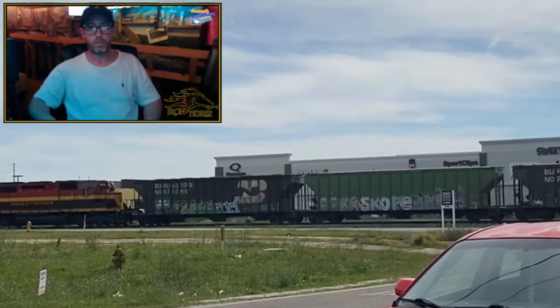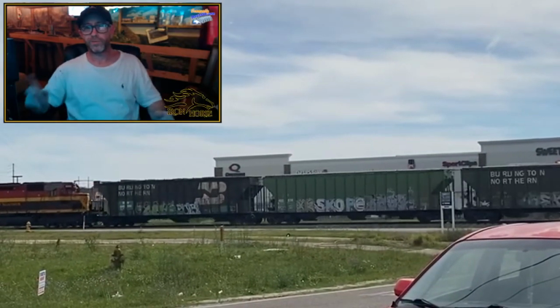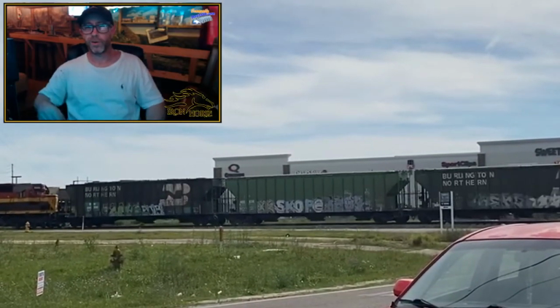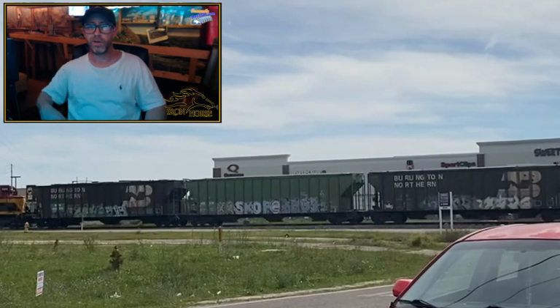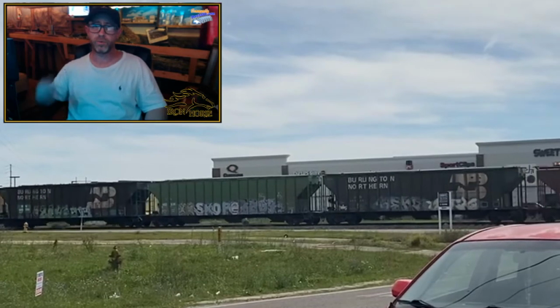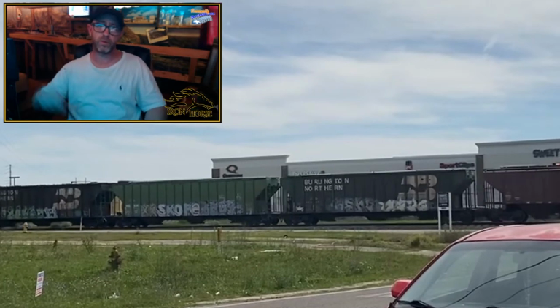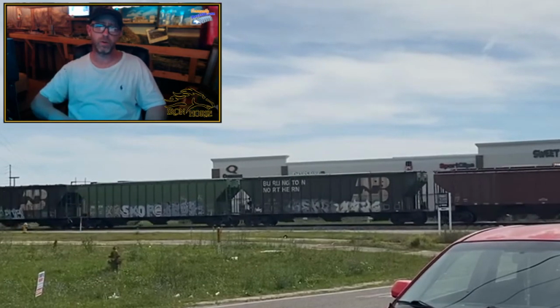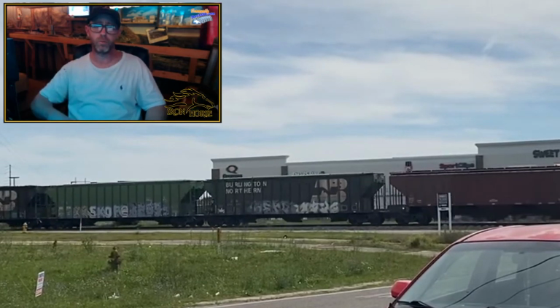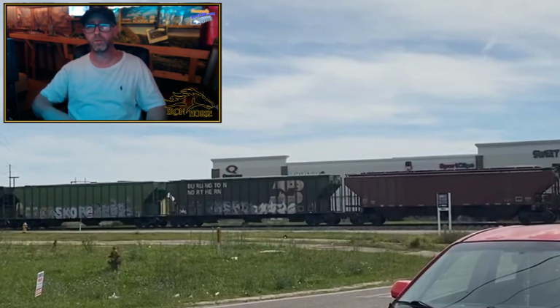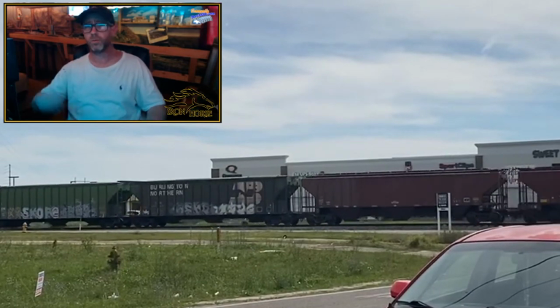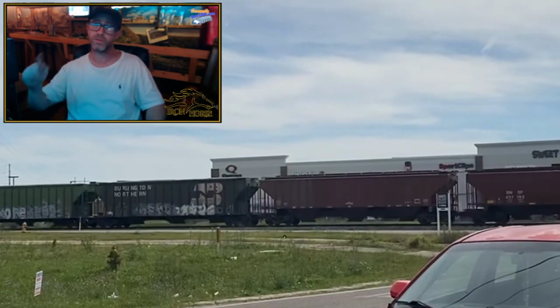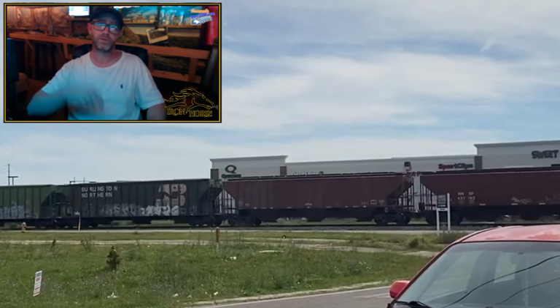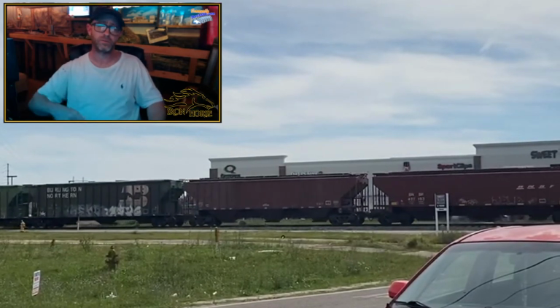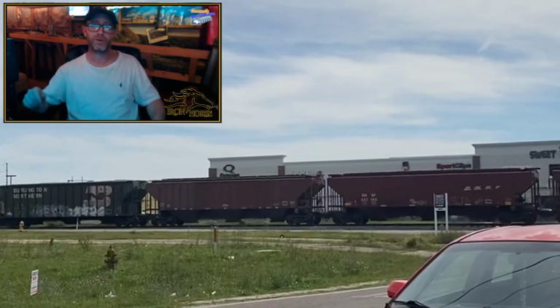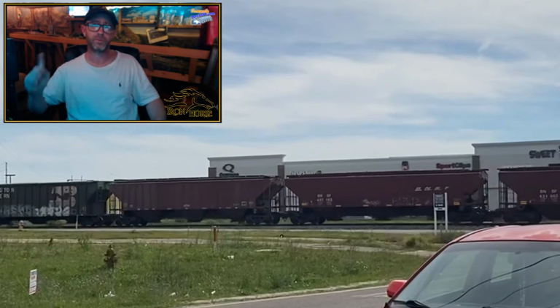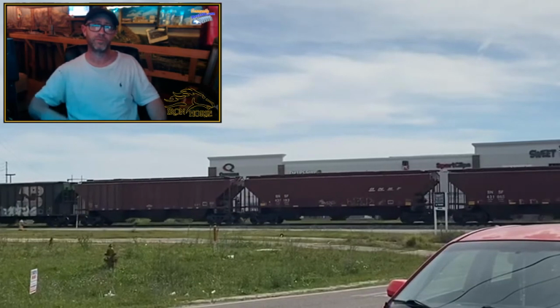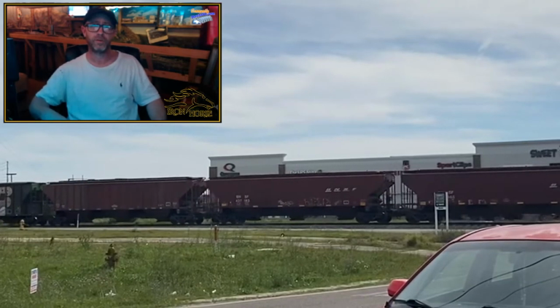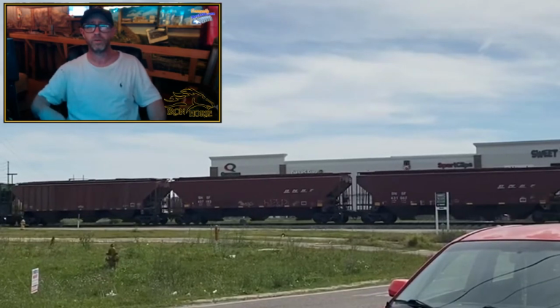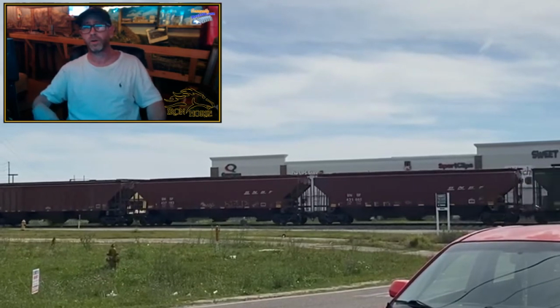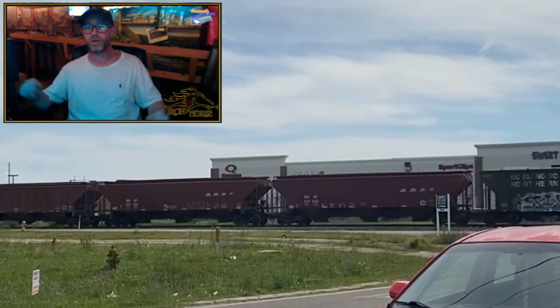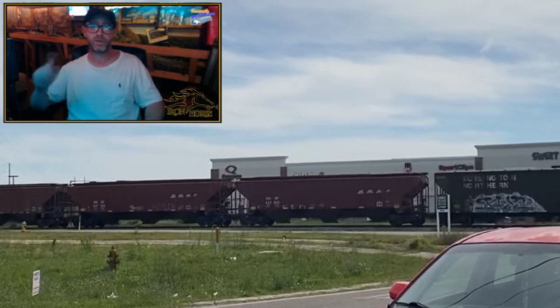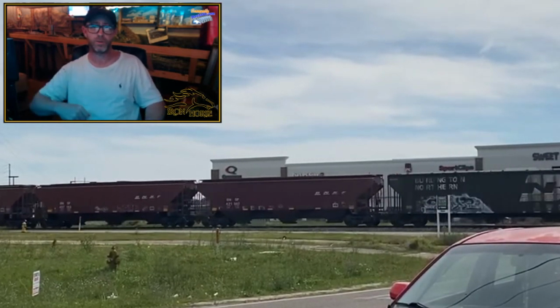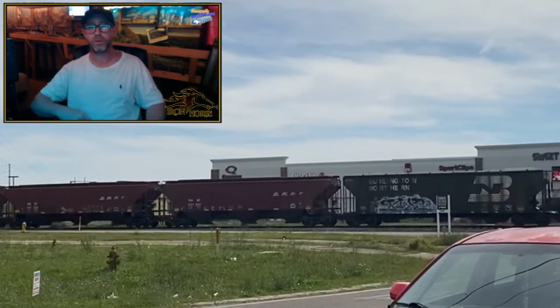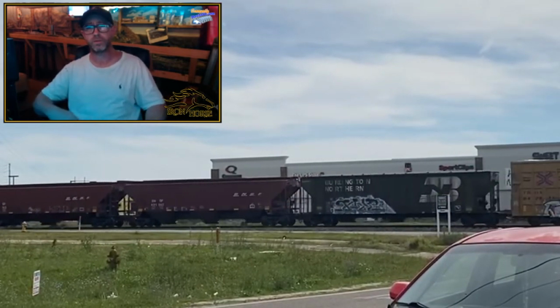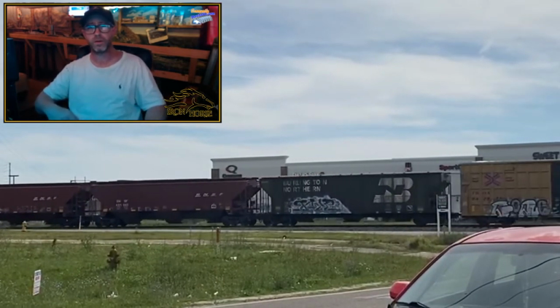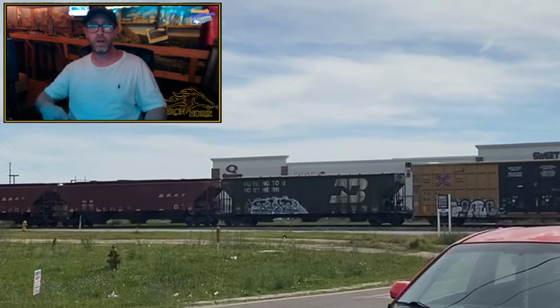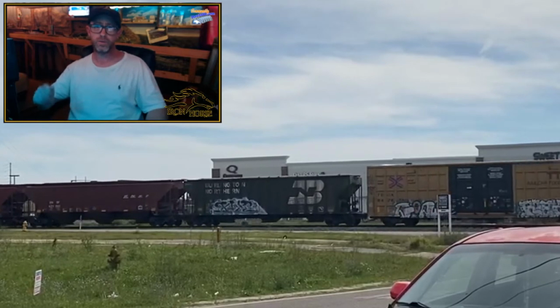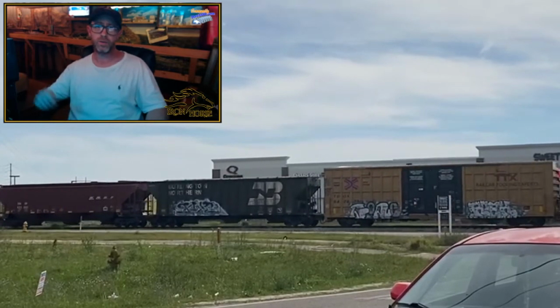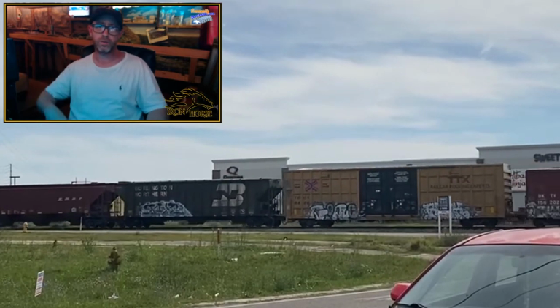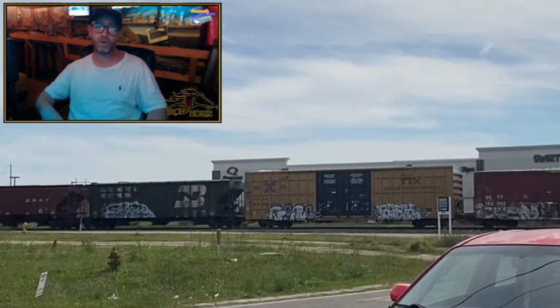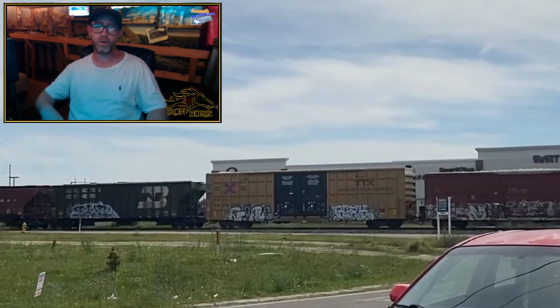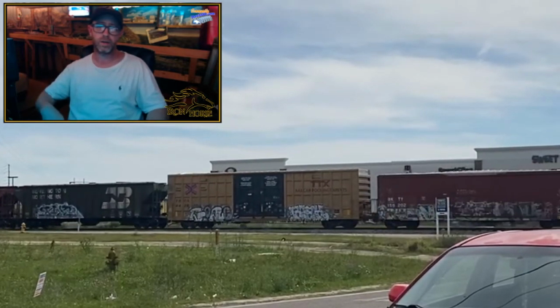Hey, this is Brian with the Iron Horse Route, home of the Denver and Rio Grande Western, coming to you with the Kansas City Southern. This is my very first rail fan video, inspired by Jerry Sats and all you other rail fans out there. I caught this video the other day and thought I'd send it out to you guys.